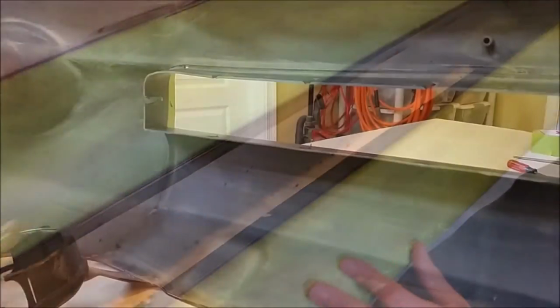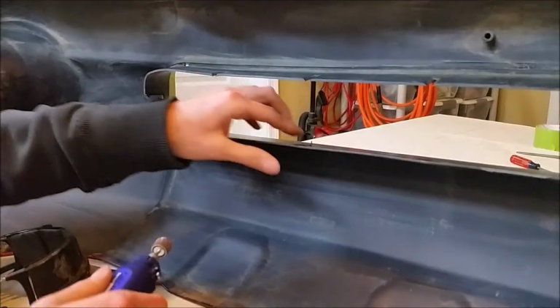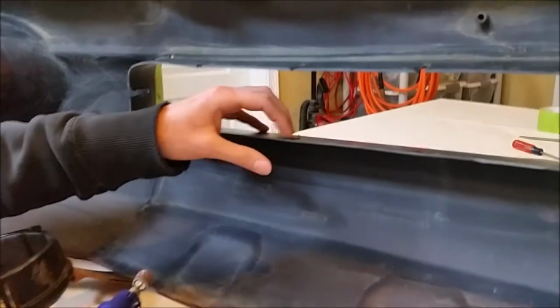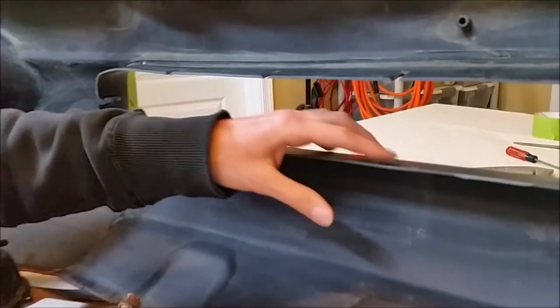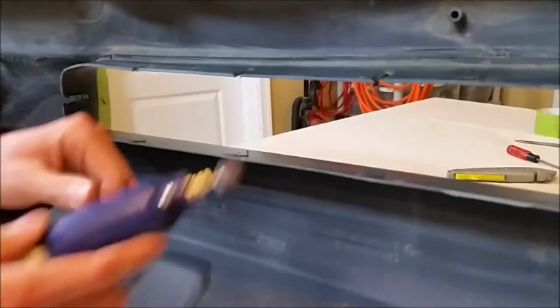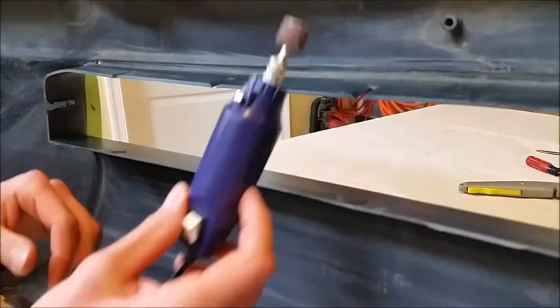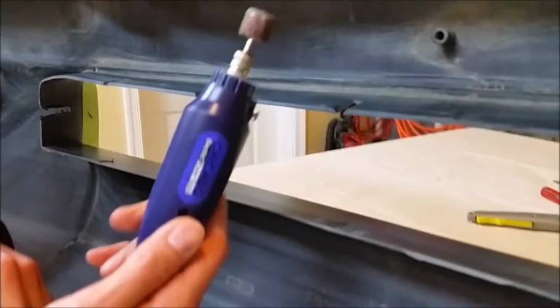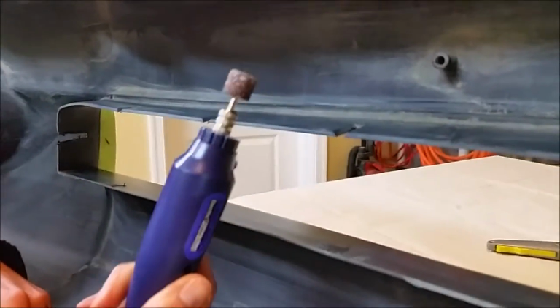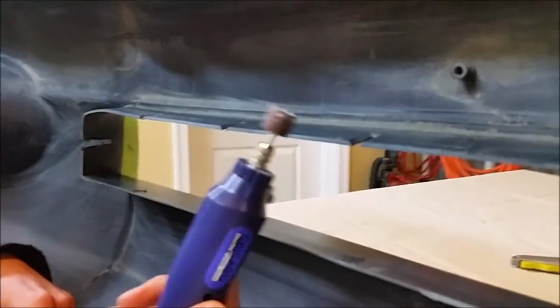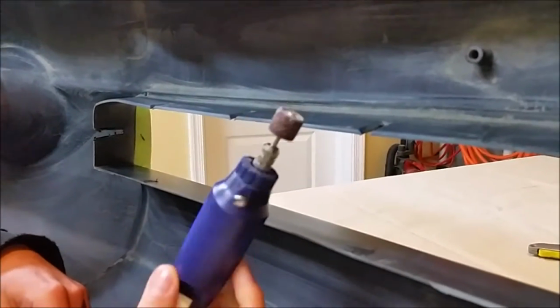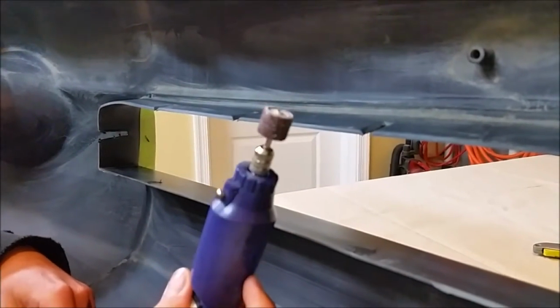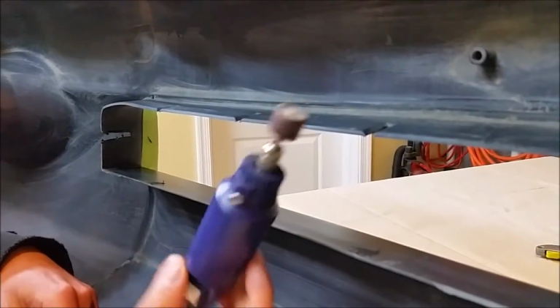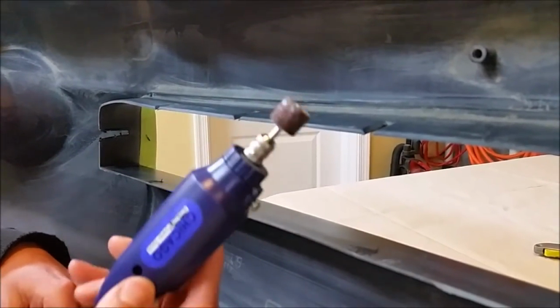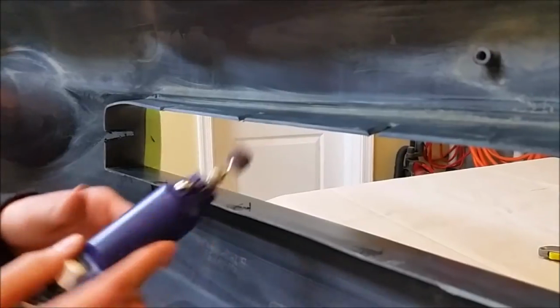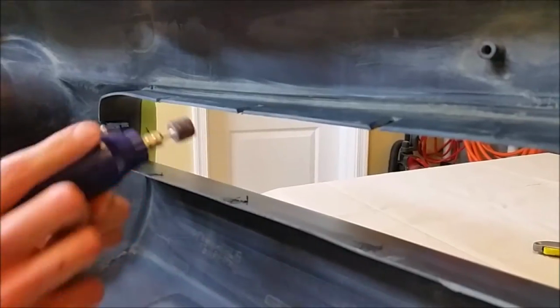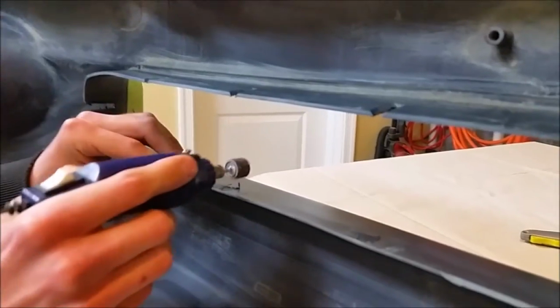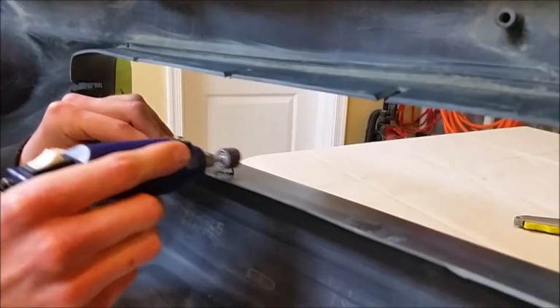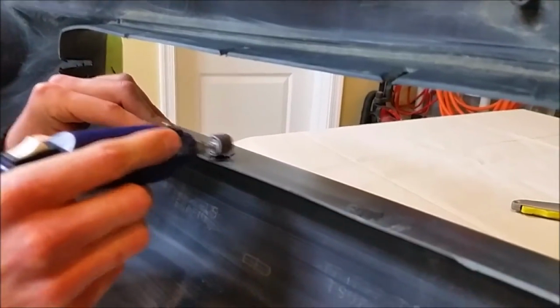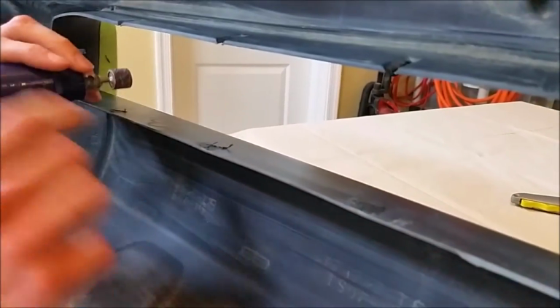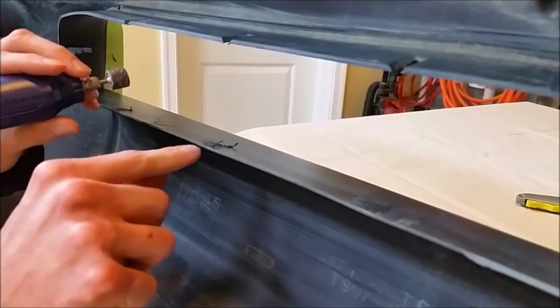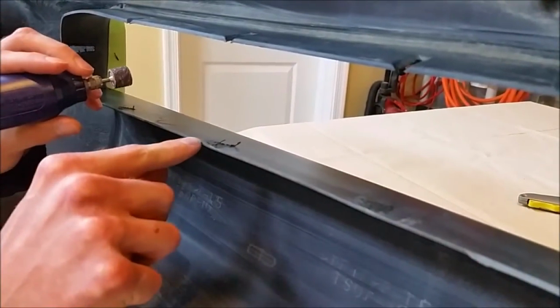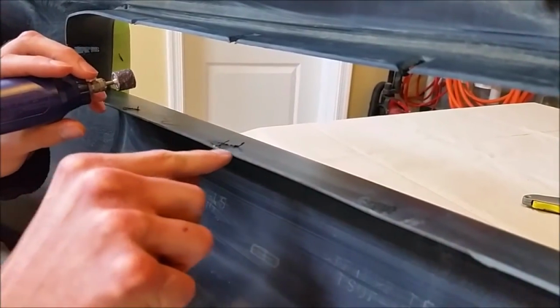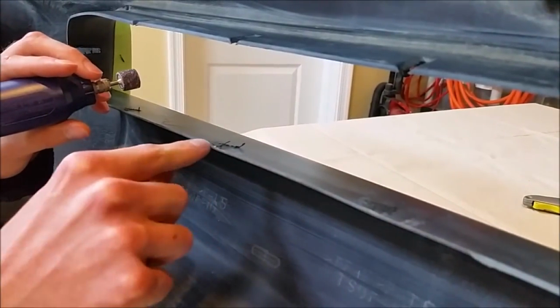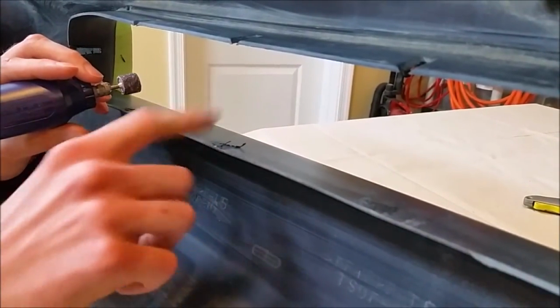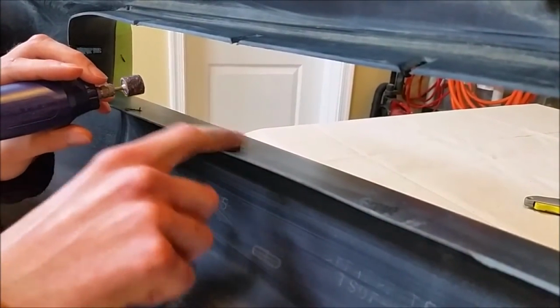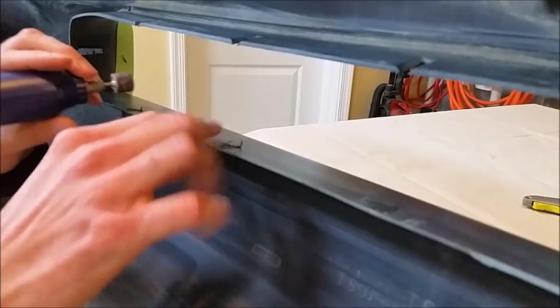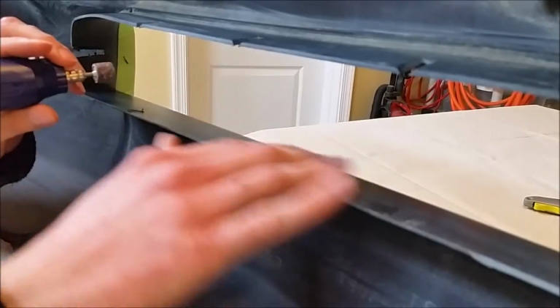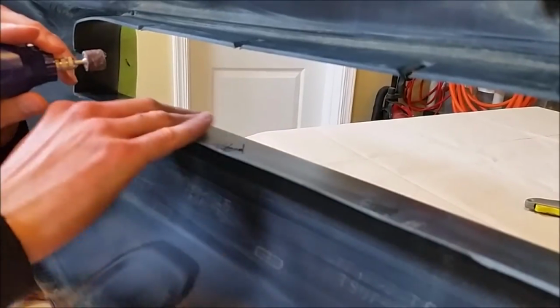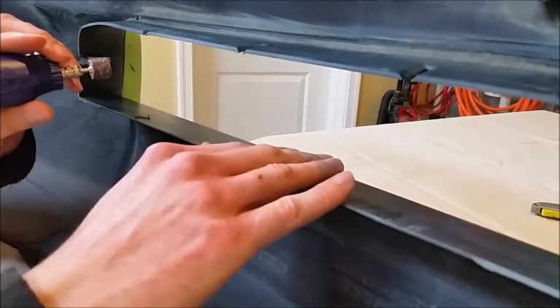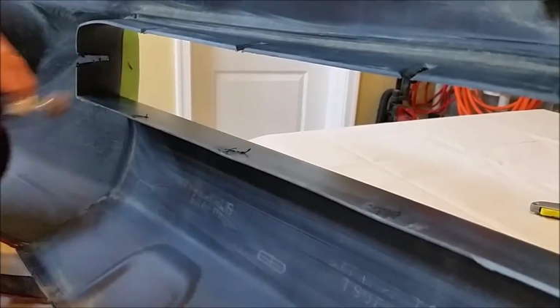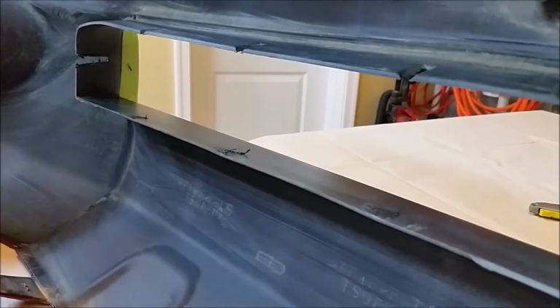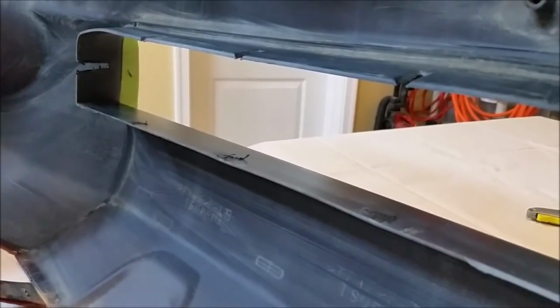The best way to sand all these spots smooth is to use just a normal dremel tool with a sanding bit on the end. Basically what I'm going to do is just sand it nicely and get it just below surface level, that way when we fill with bondo and sand it, it'll be perfectly uniform across the top.